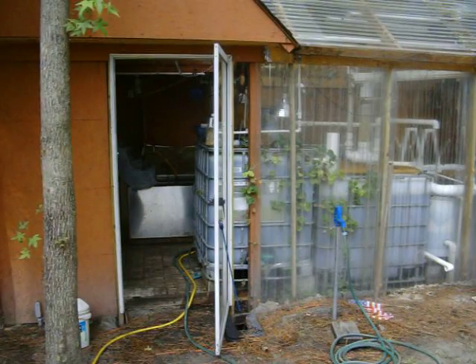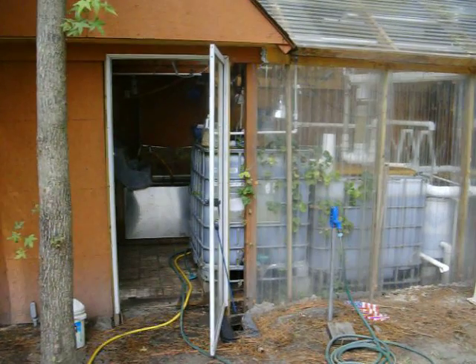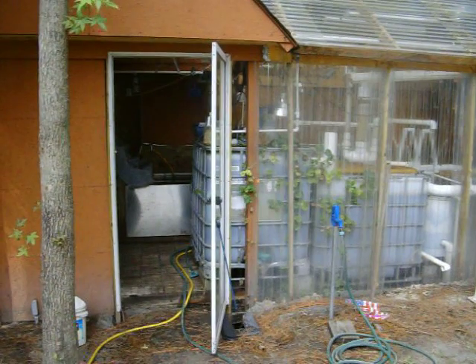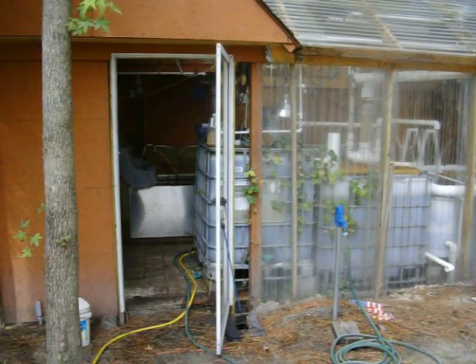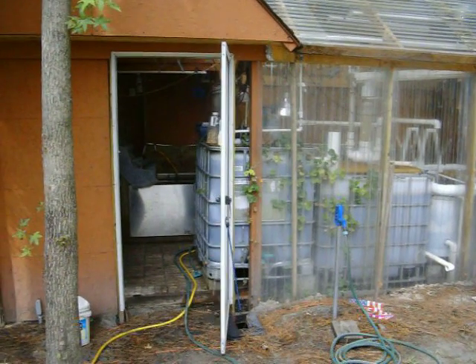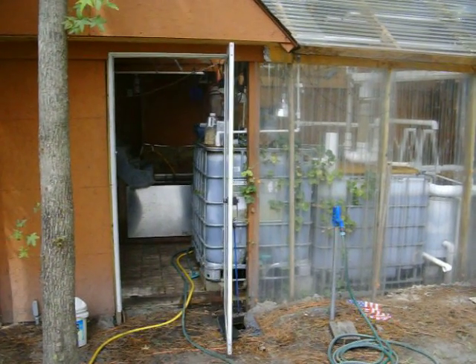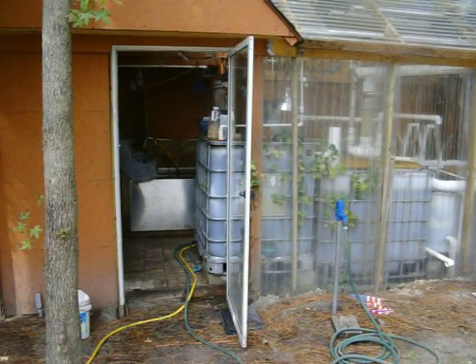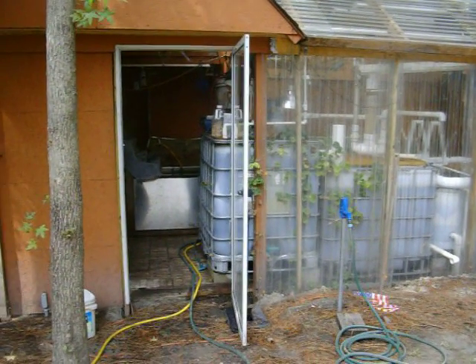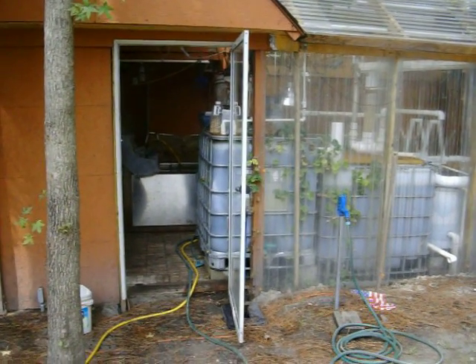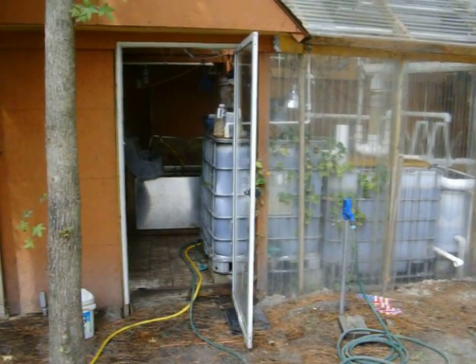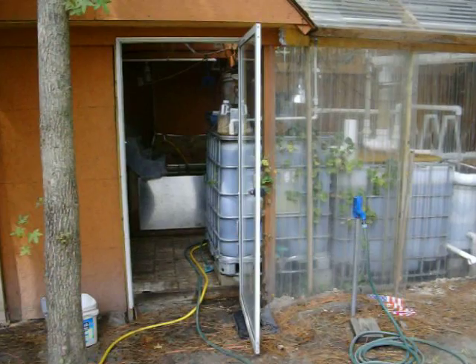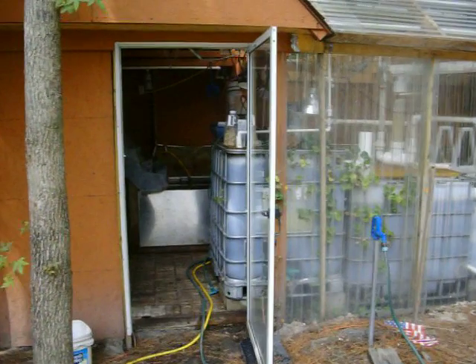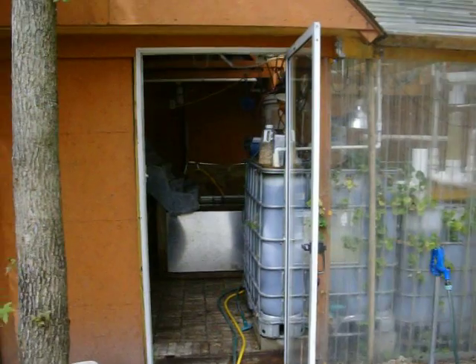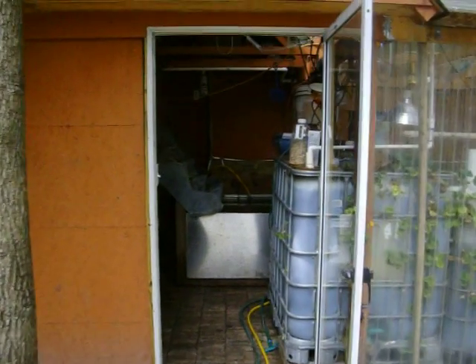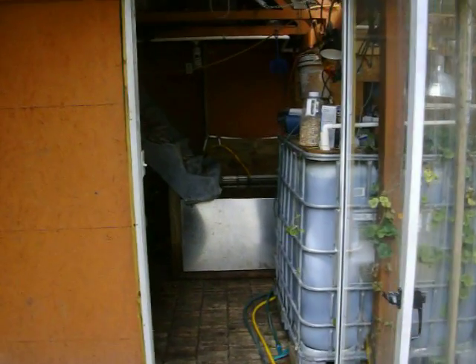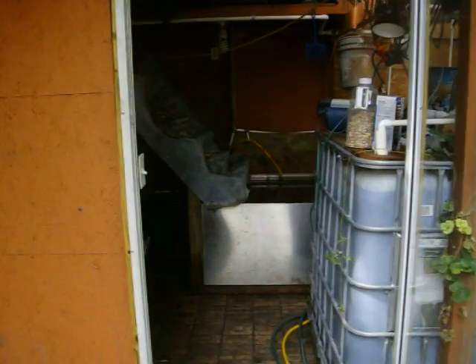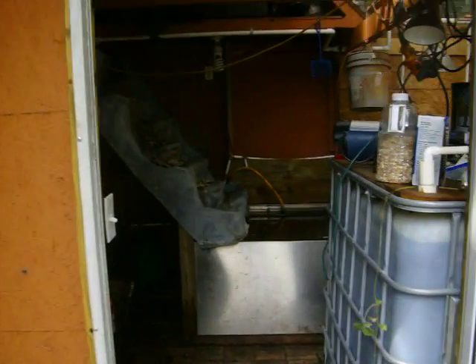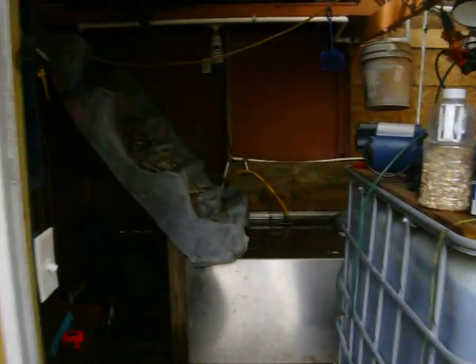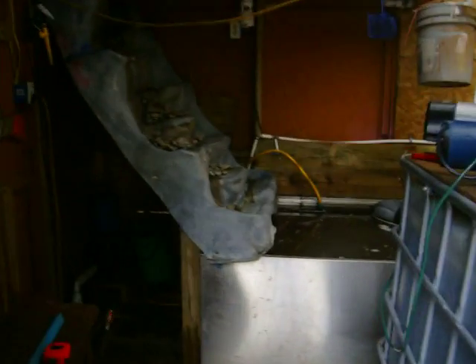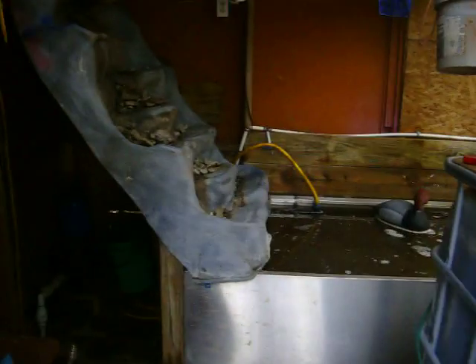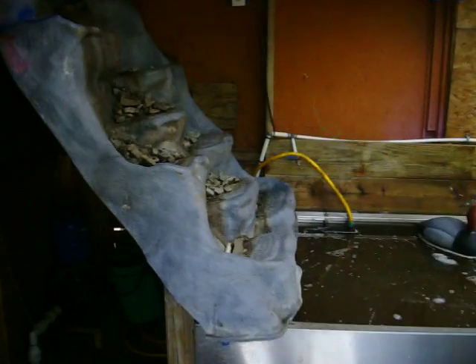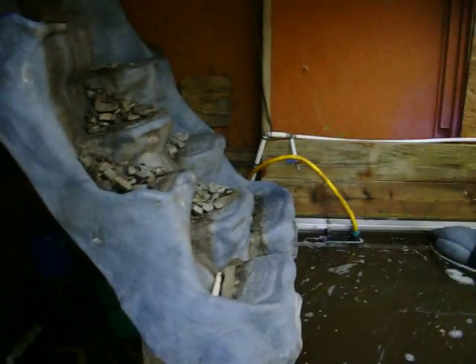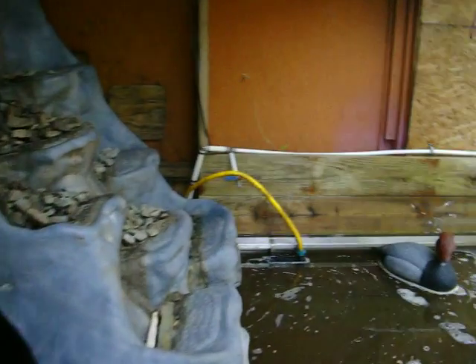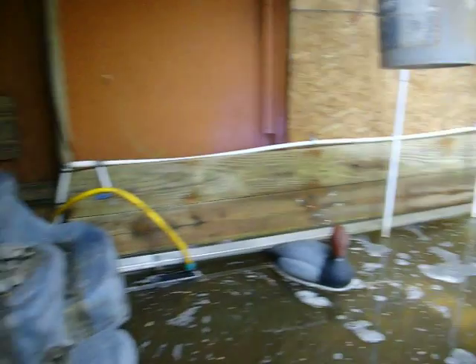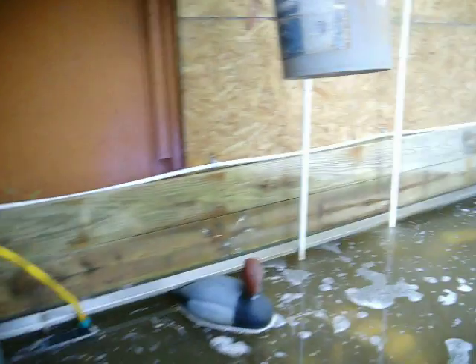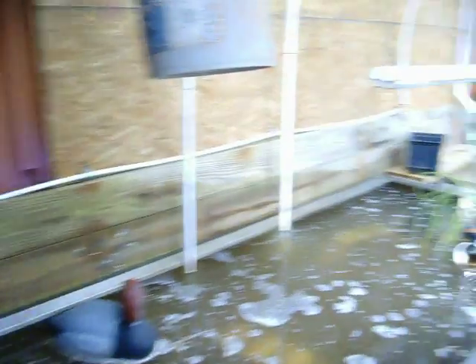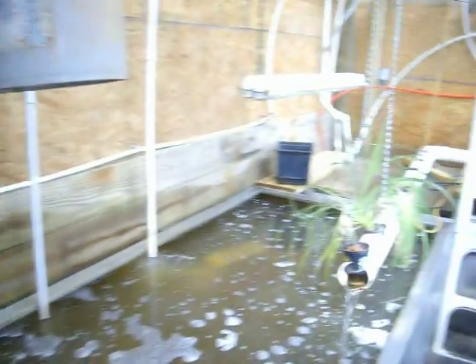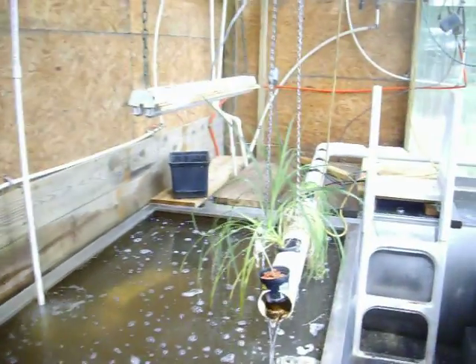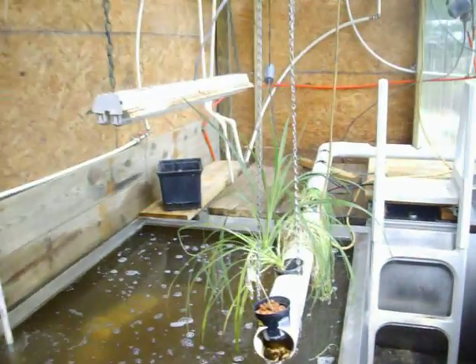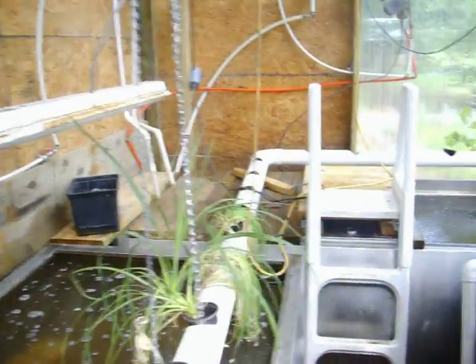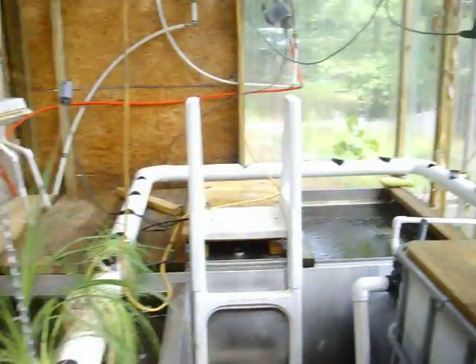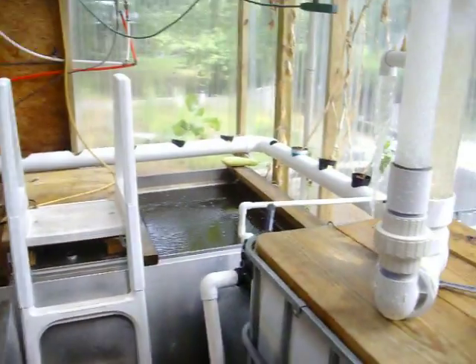Hello, this is the tilapia farmer. Today is August 14th and I wanted to do a quick video on the update we've made to our tilapia farm here in Newport.